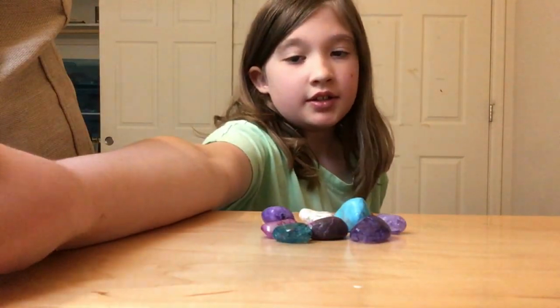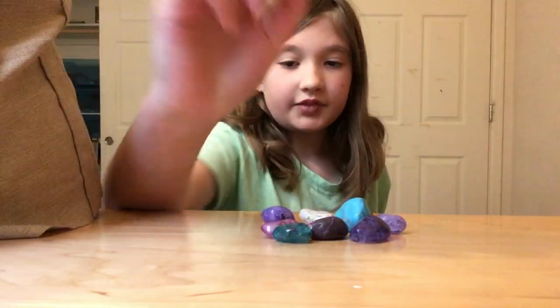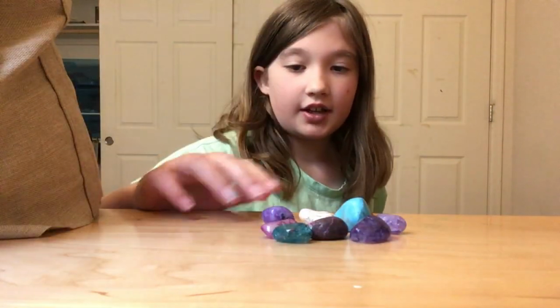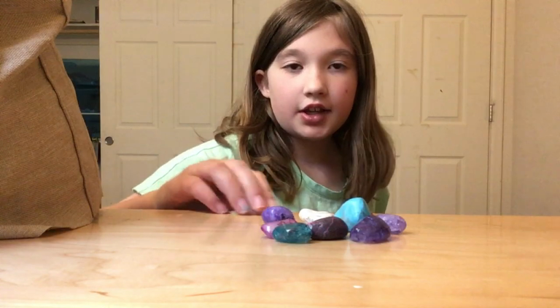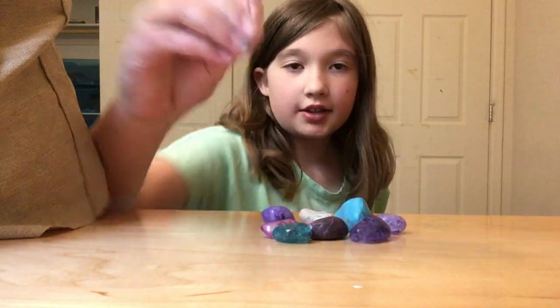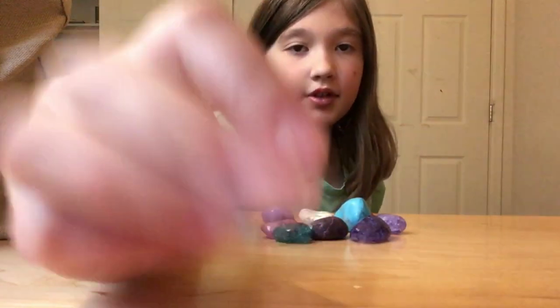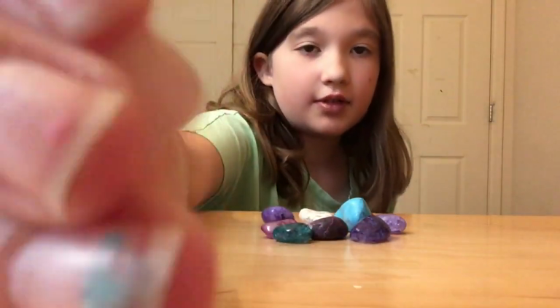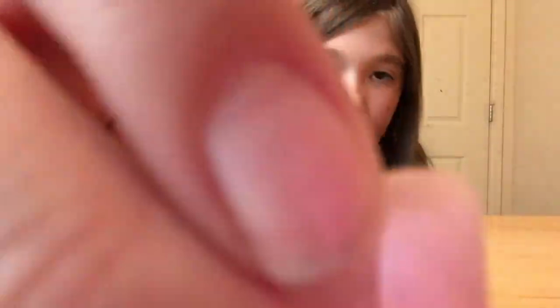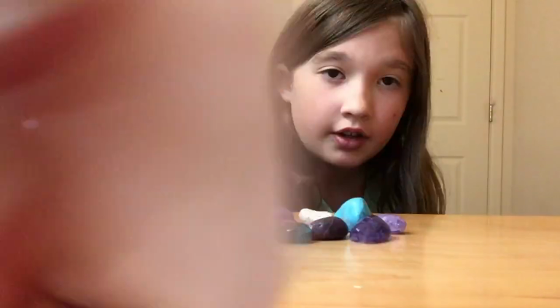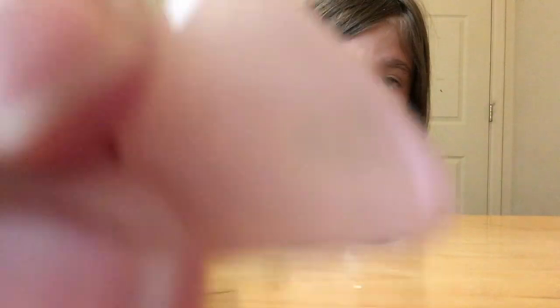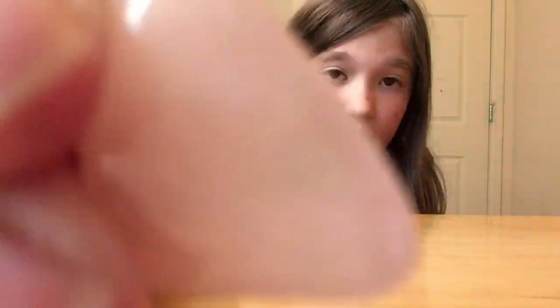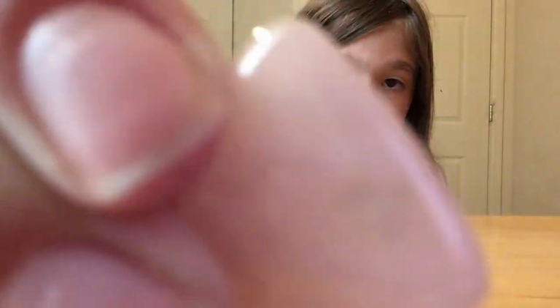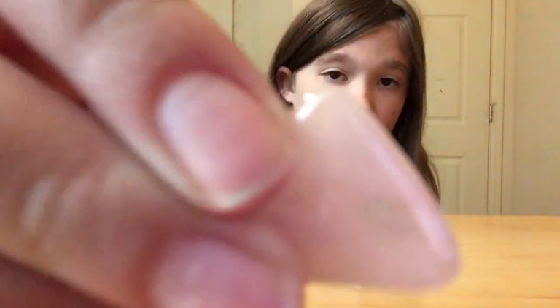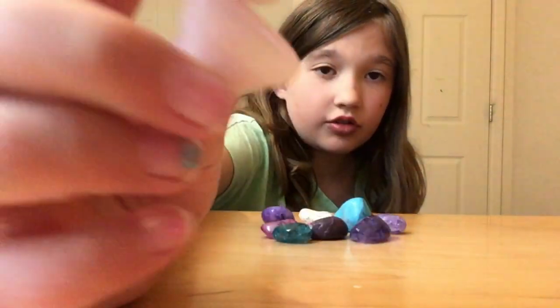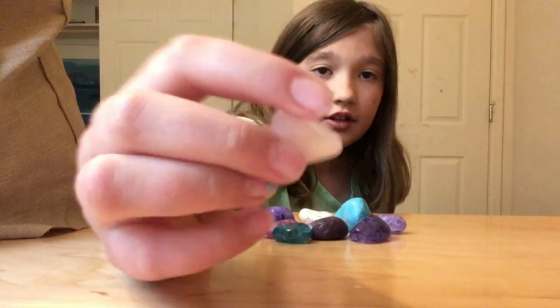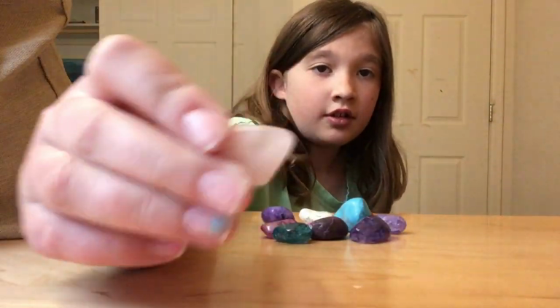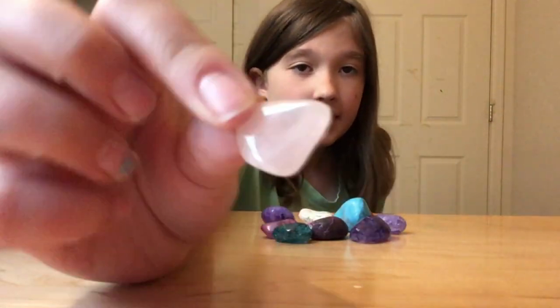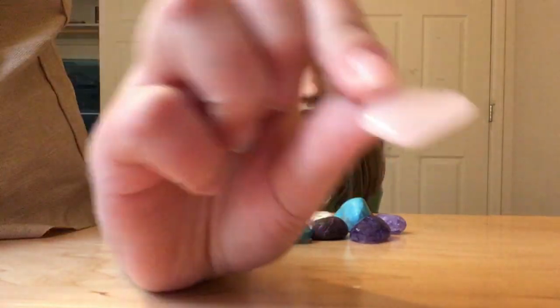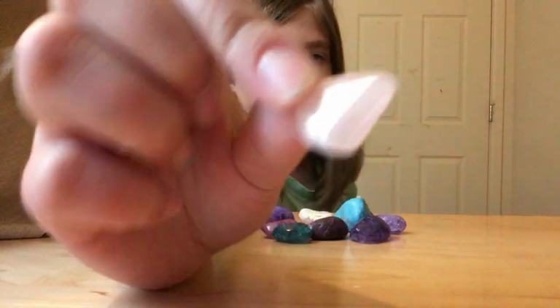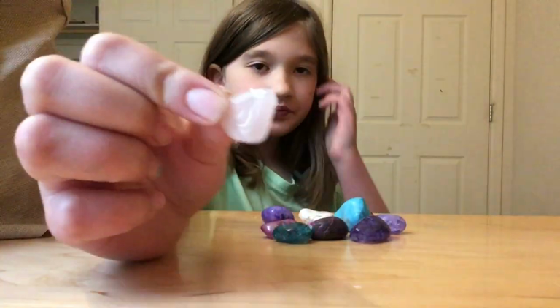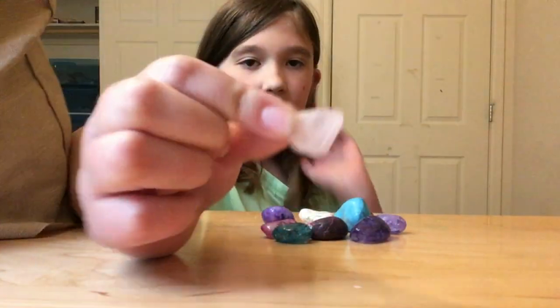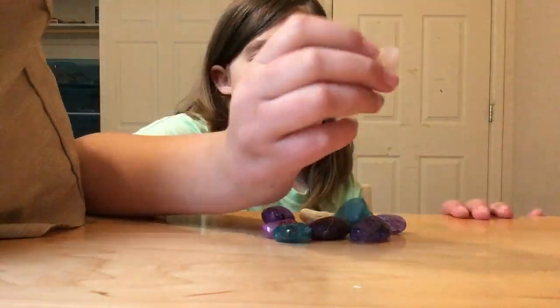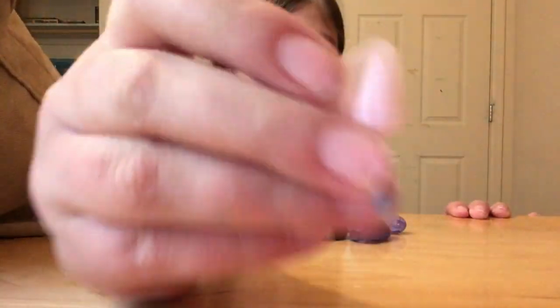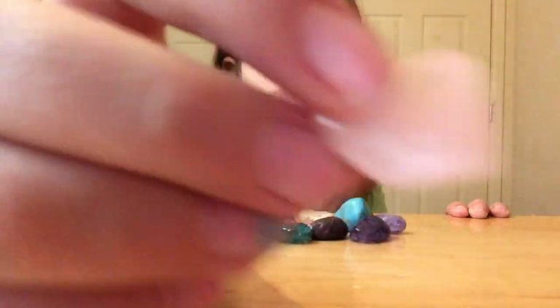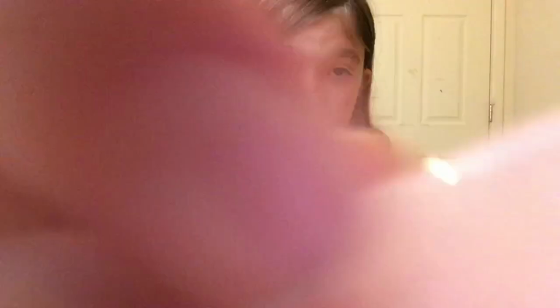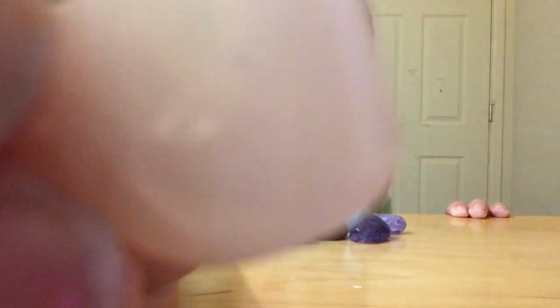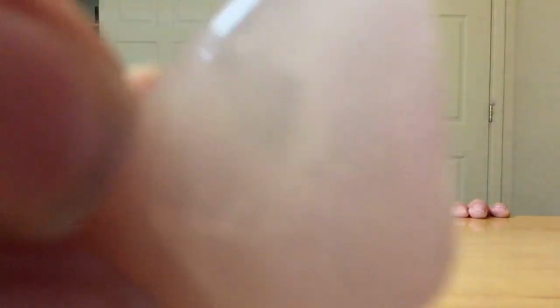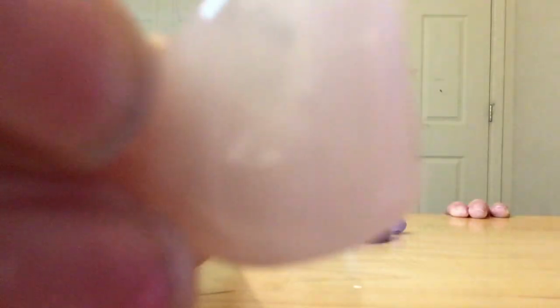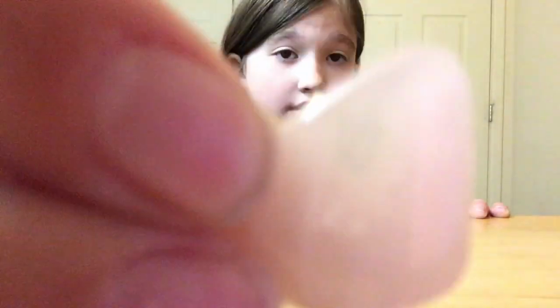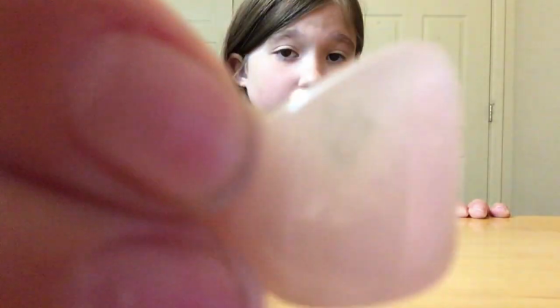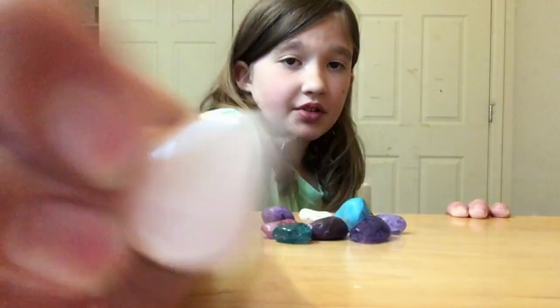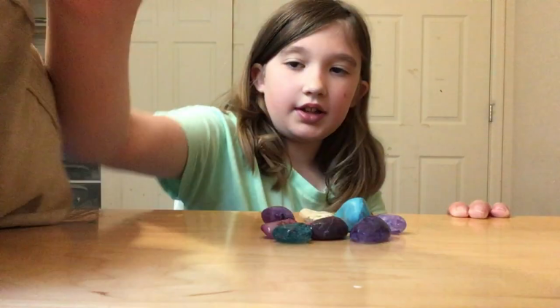Pink. Here's this little rock. It's just like a triangle. It's clear and lit. And maybe it kind of looks pink, but mostly clear.